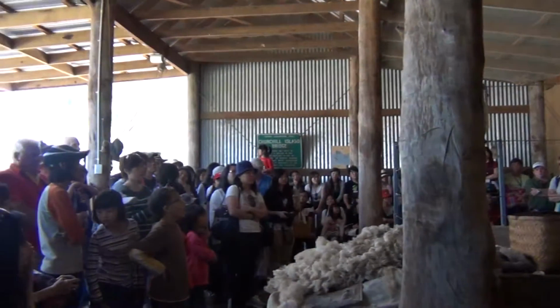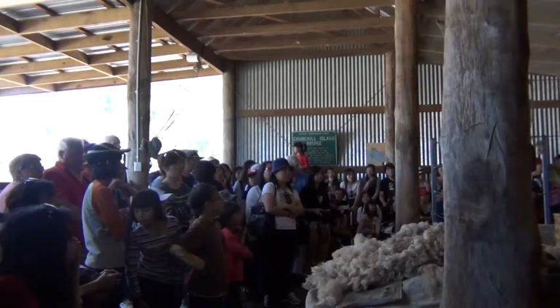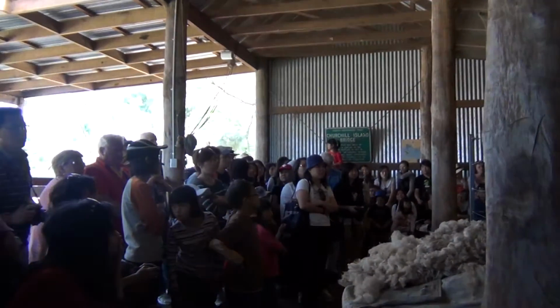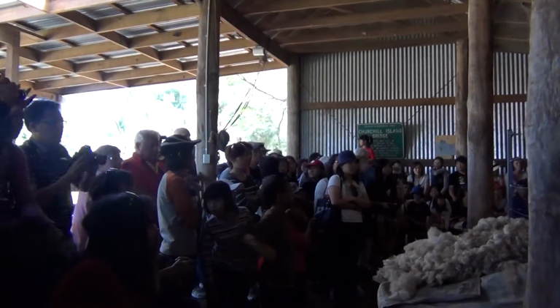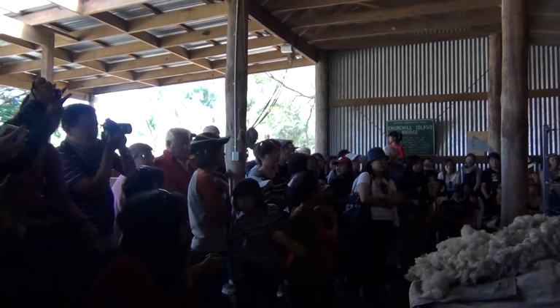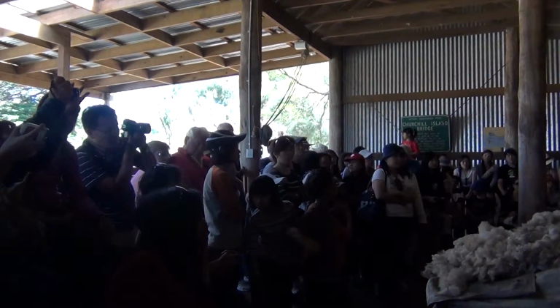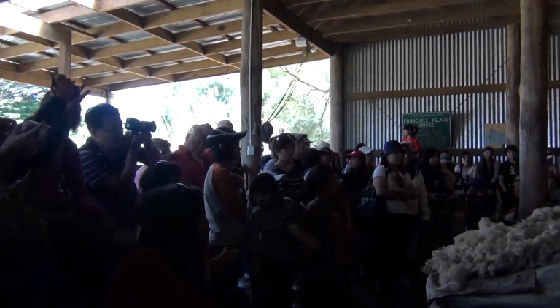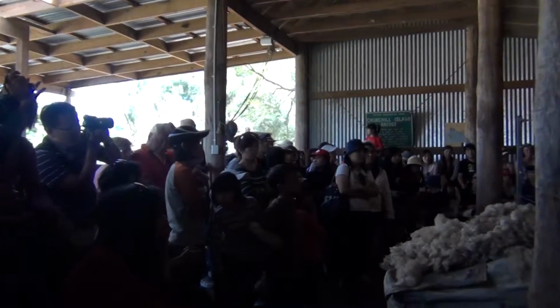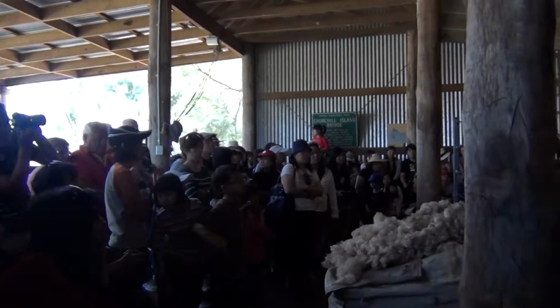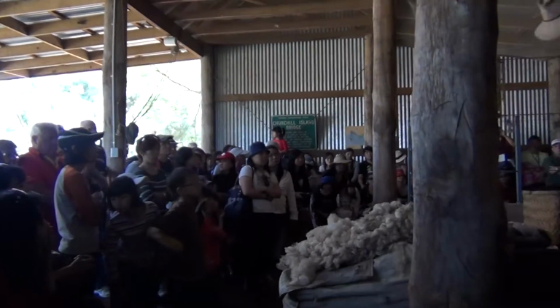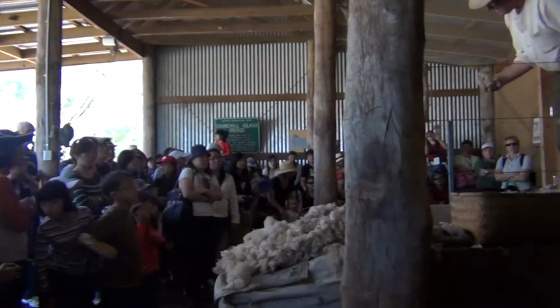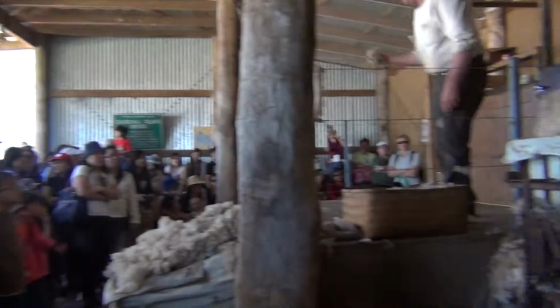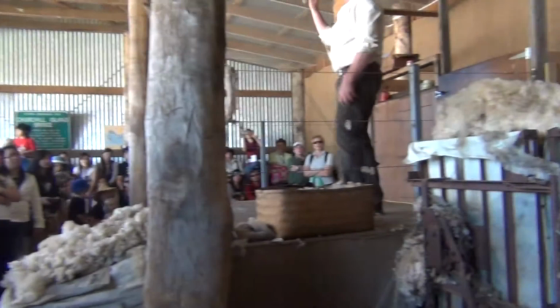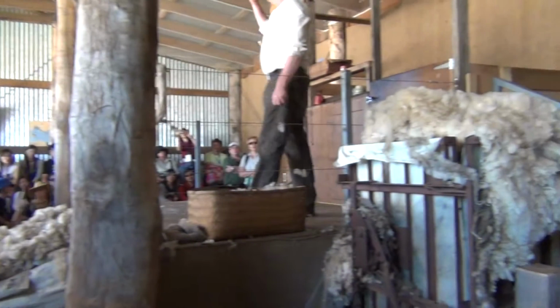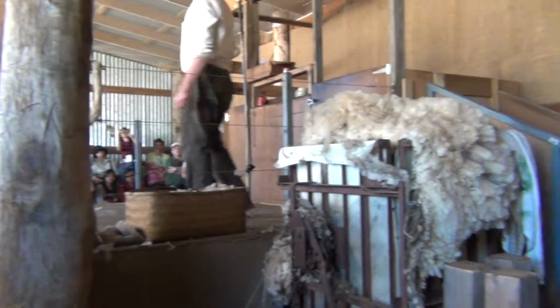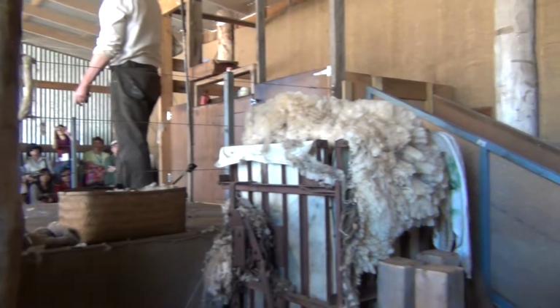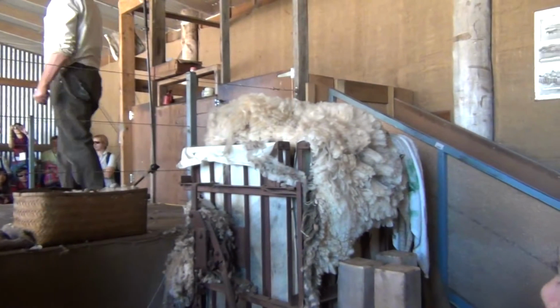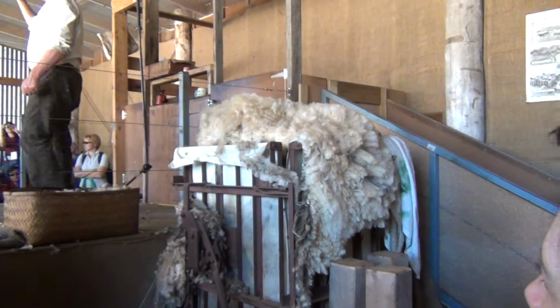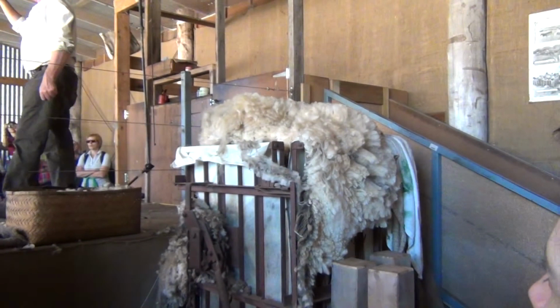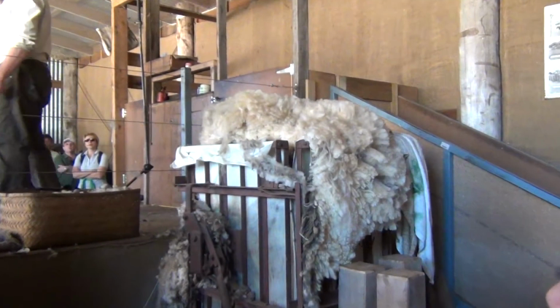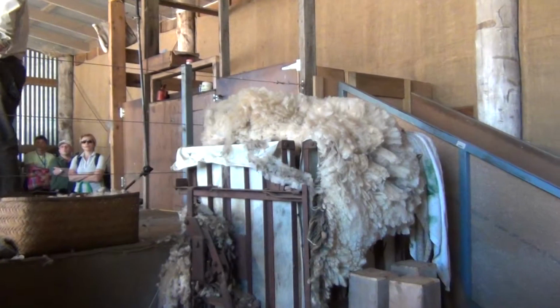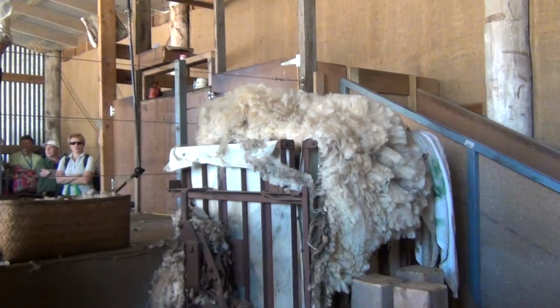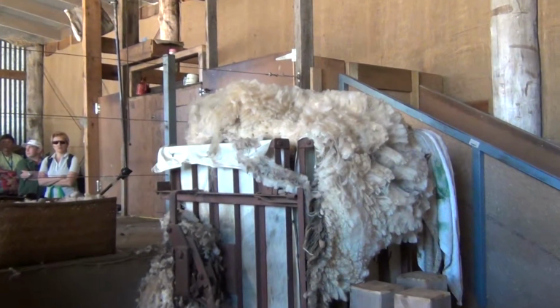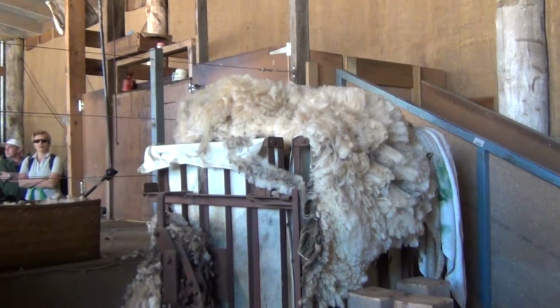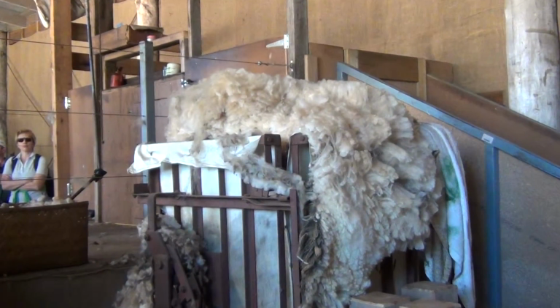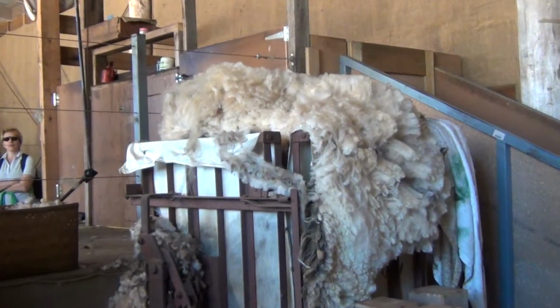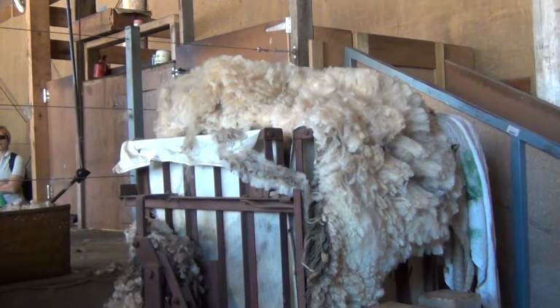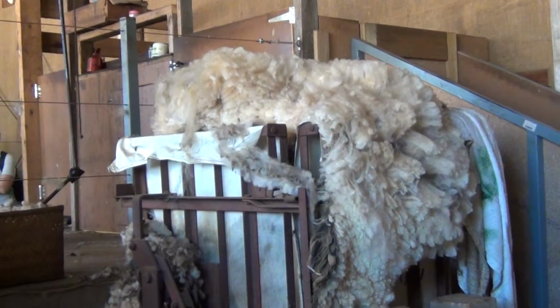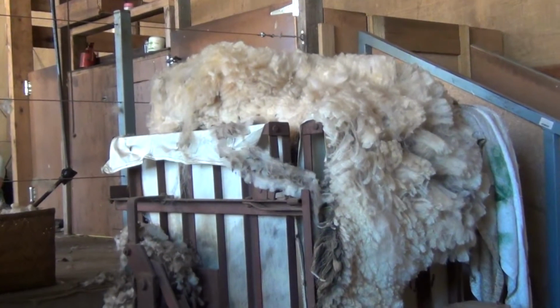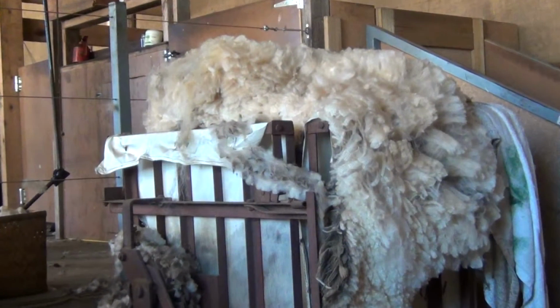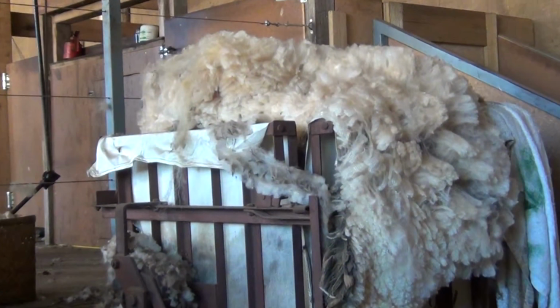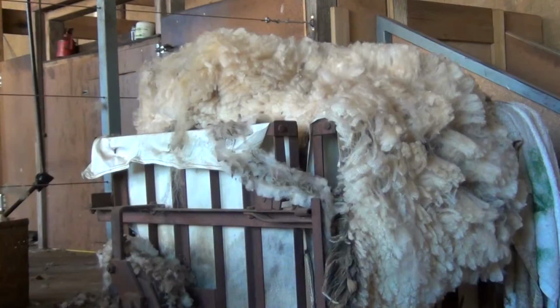There are two main types of wool here in Australia. We've got the Australian Merino, which originated from South Africa and Spain well over 200 years ago, and then we've got the Crossbreeds, which originated from England well over 200 years ago.